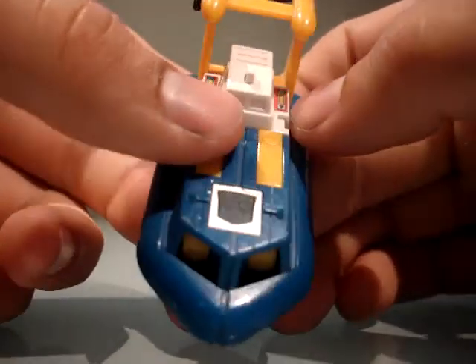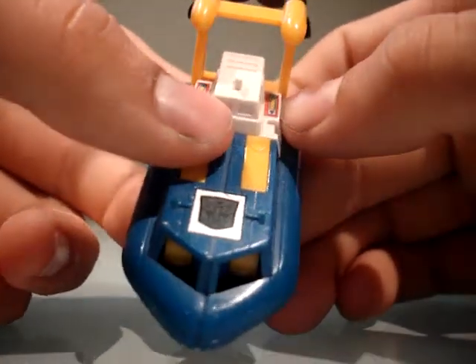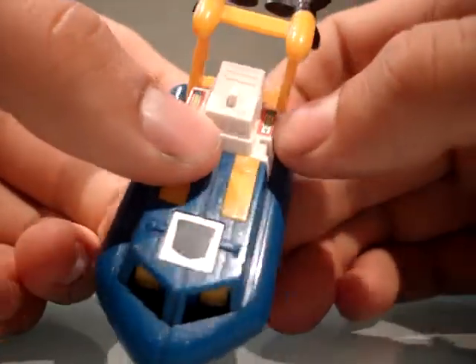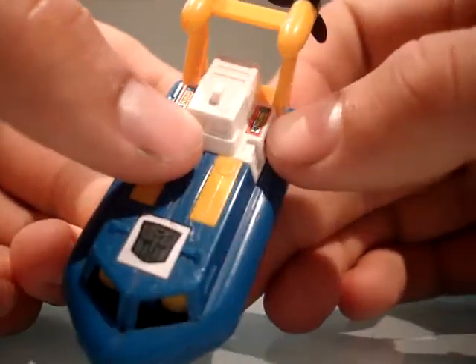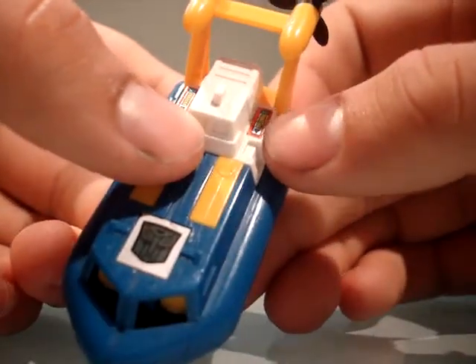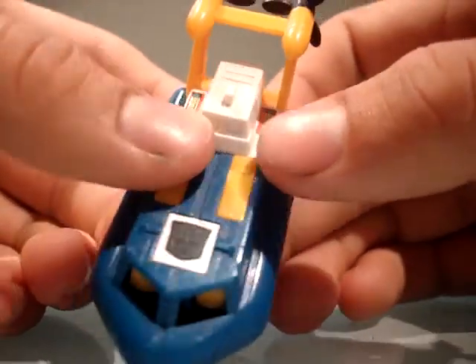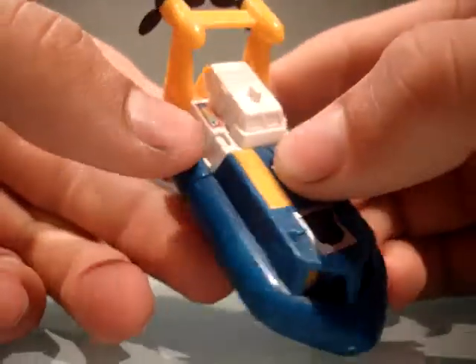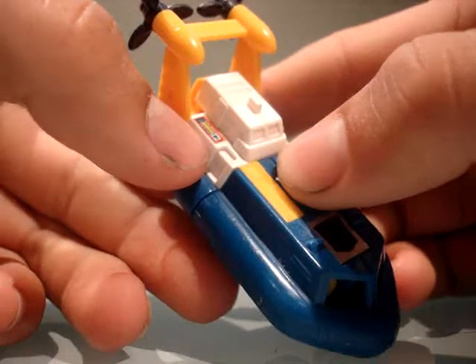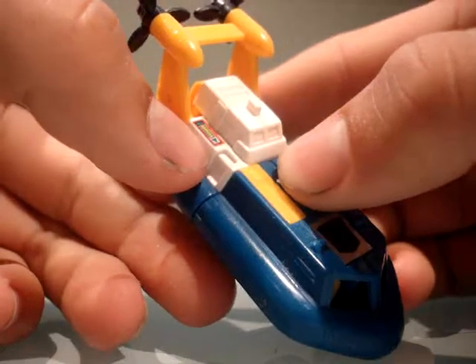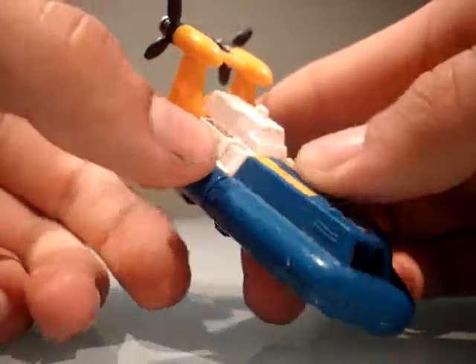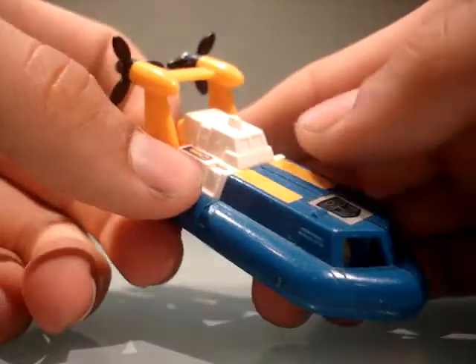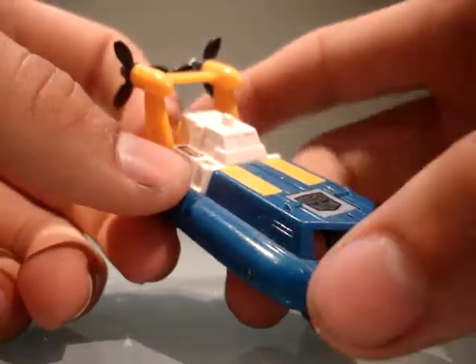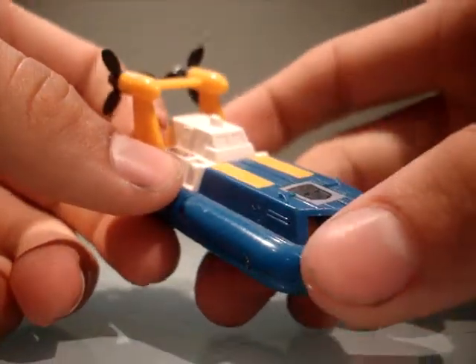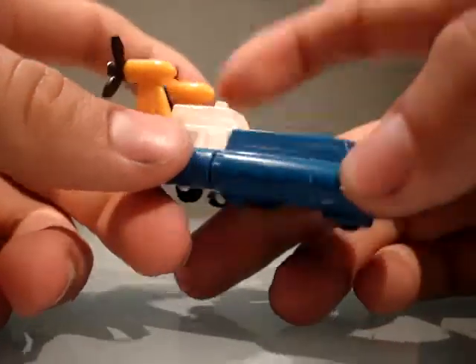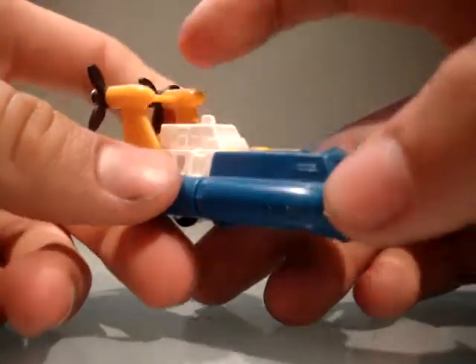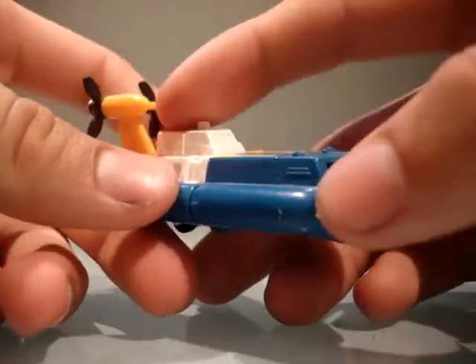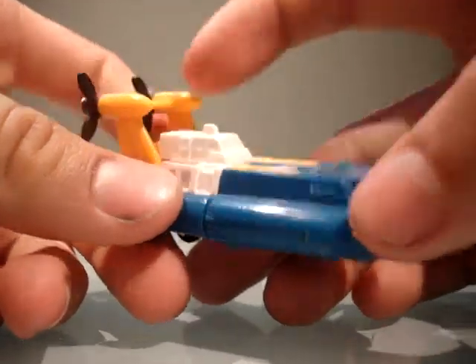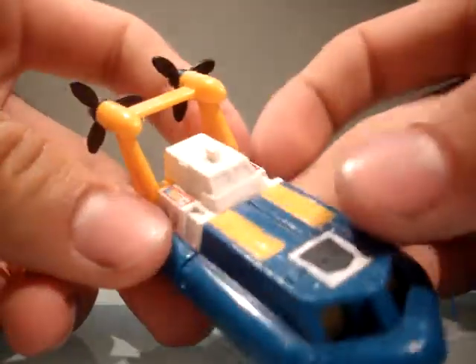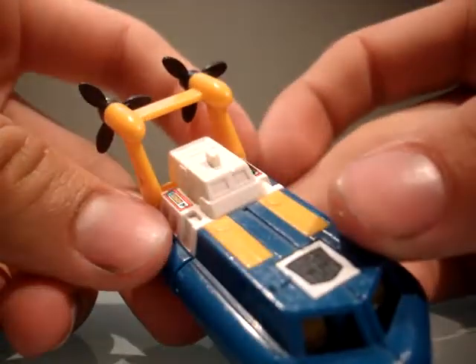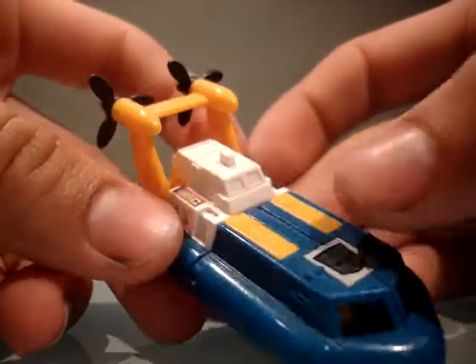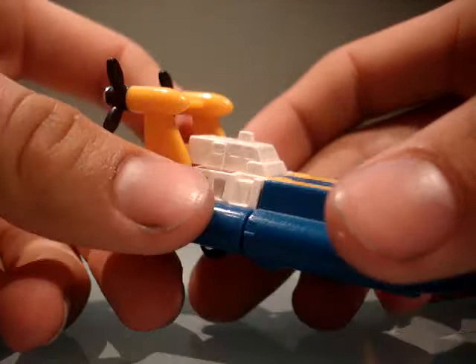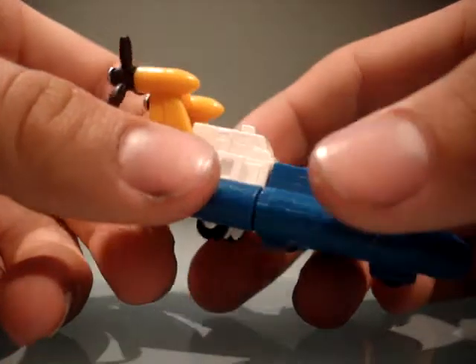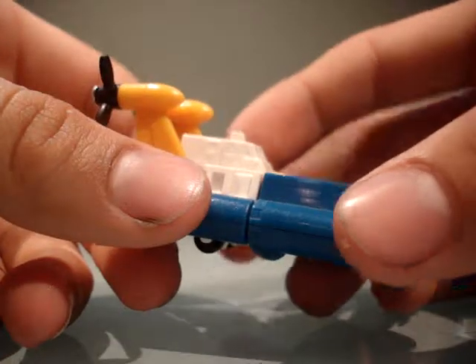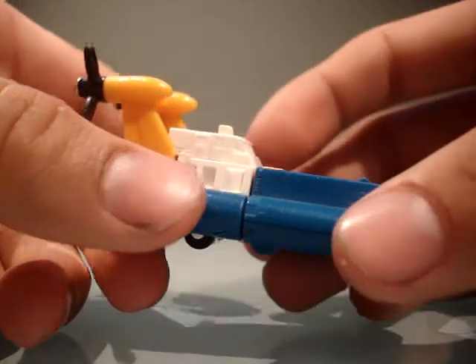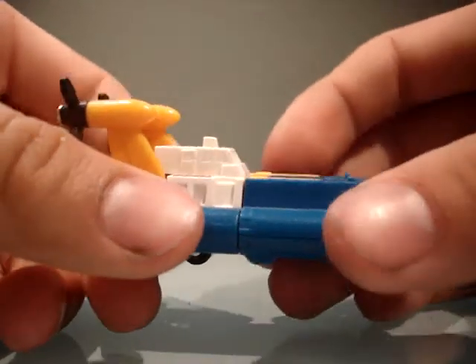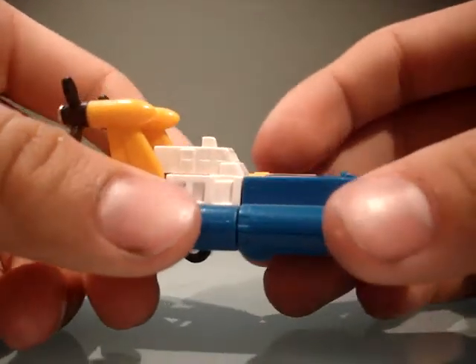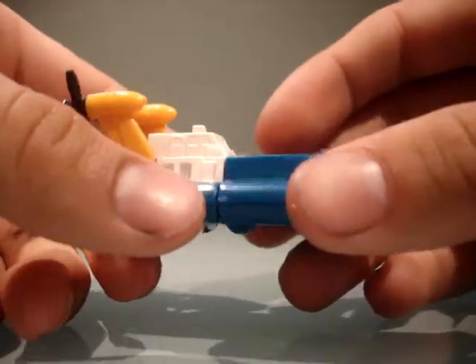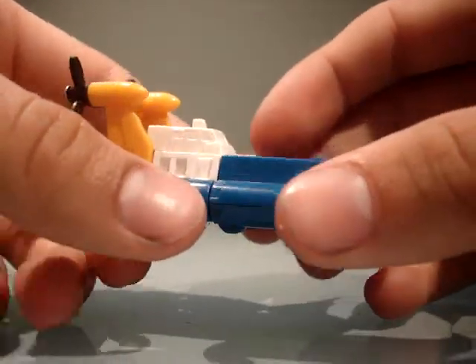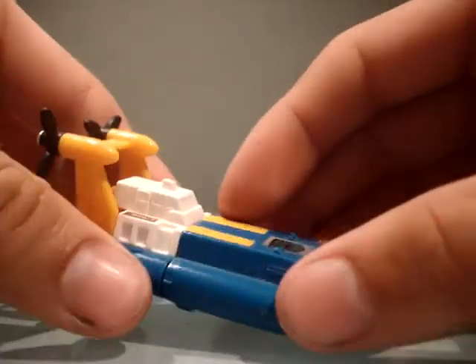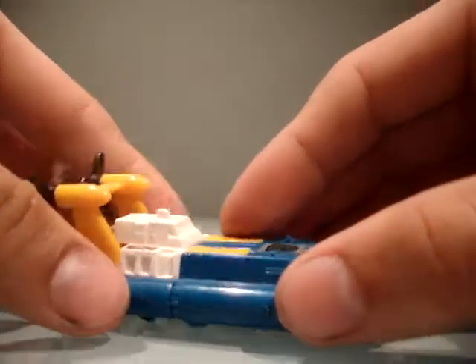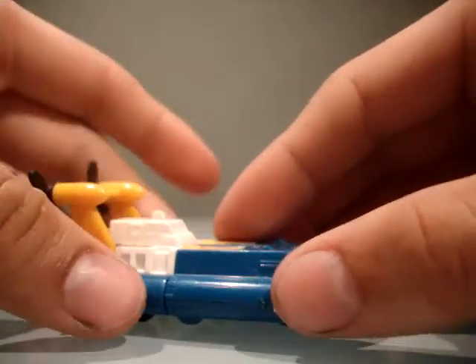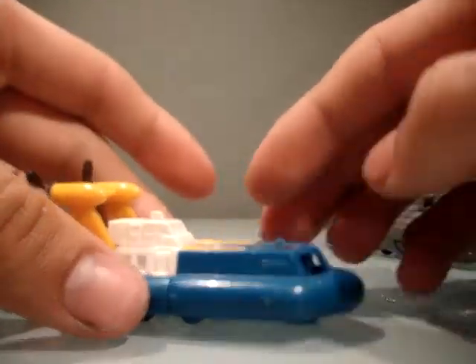There's some tiny stickers up here. And he actually hides his face better than the brand new Titans Return. That's funny.